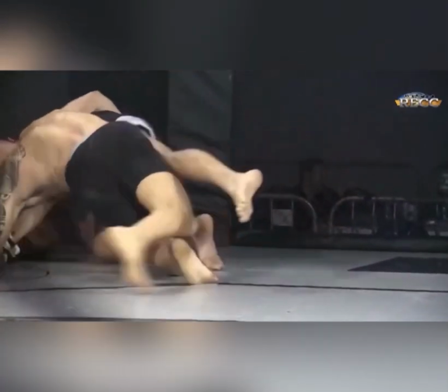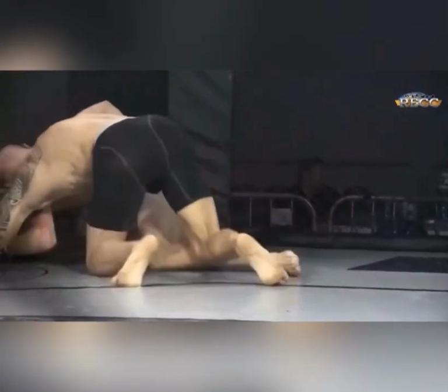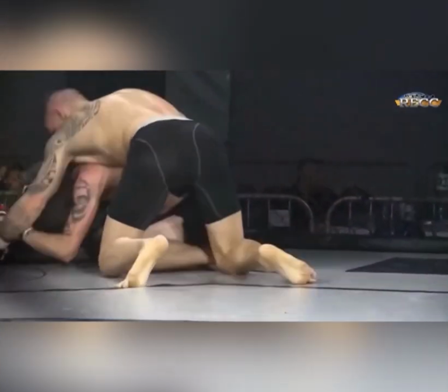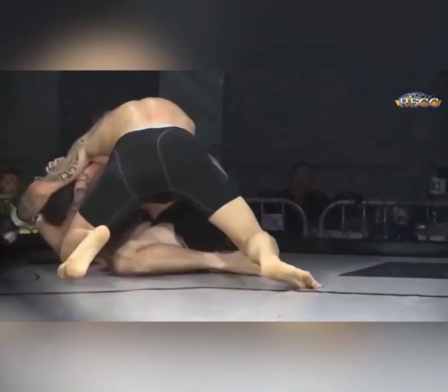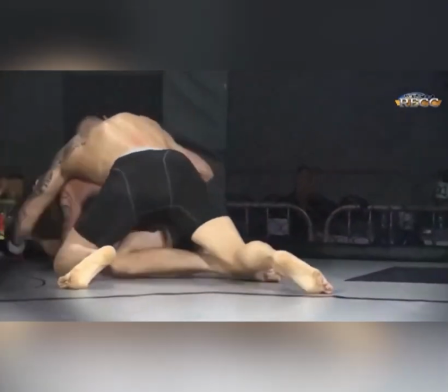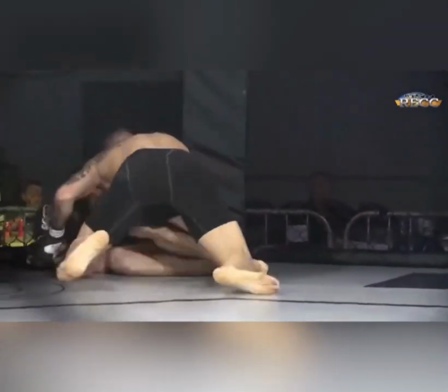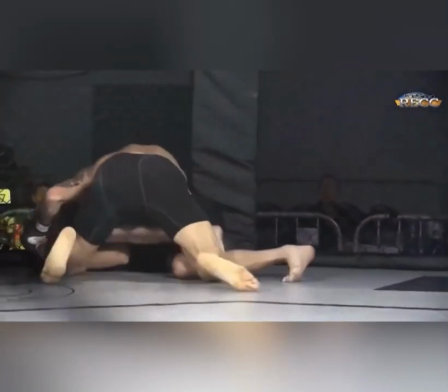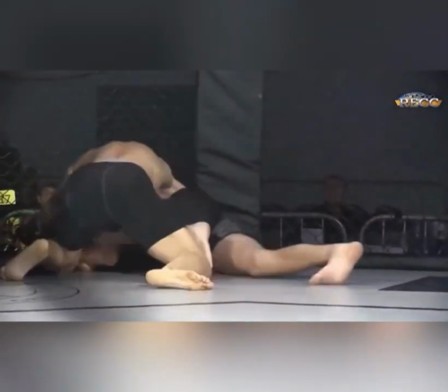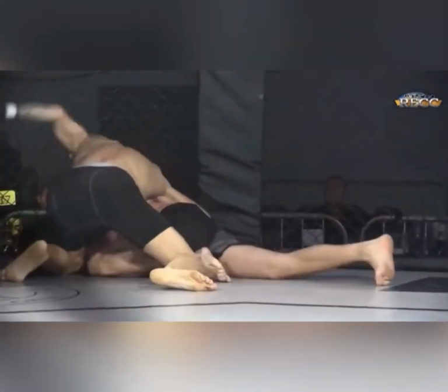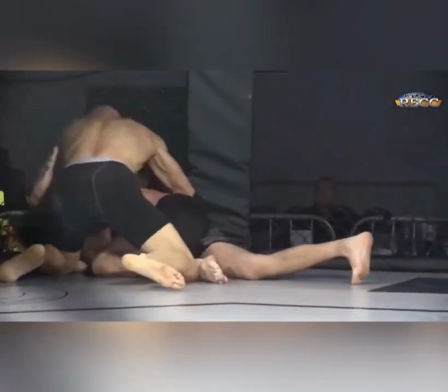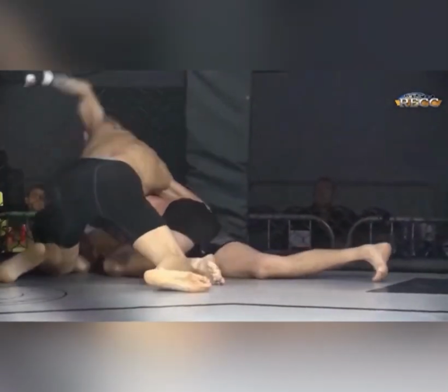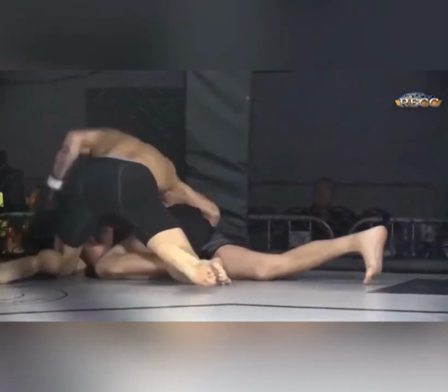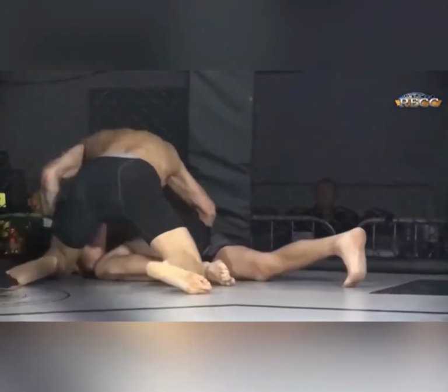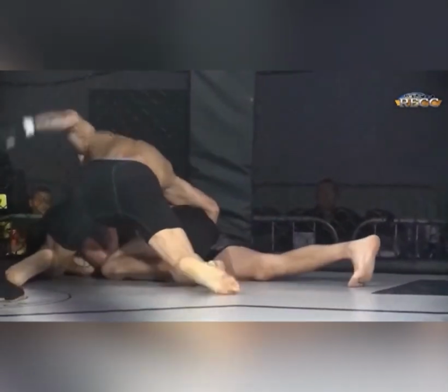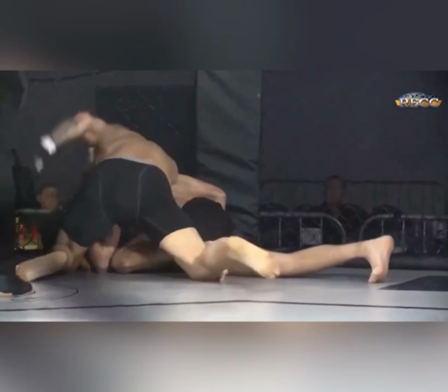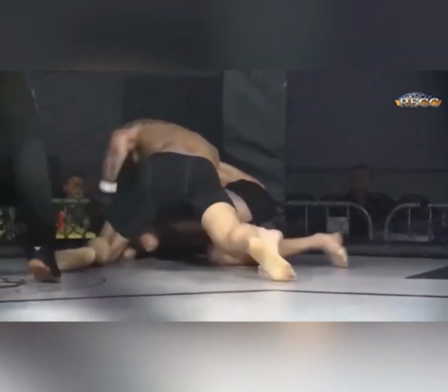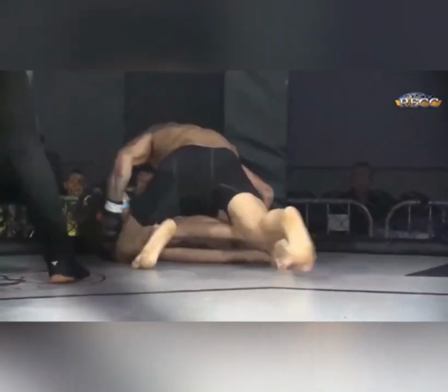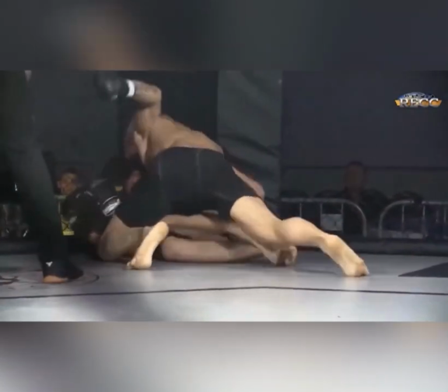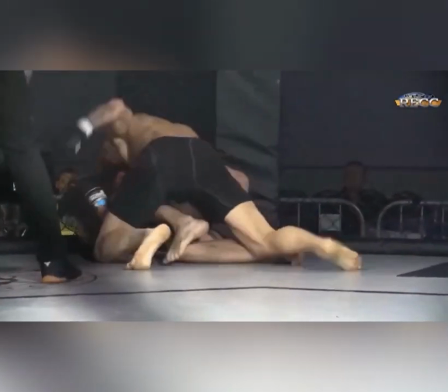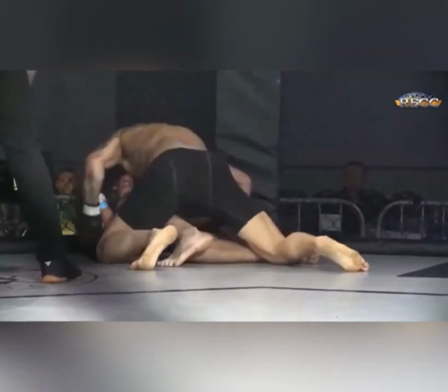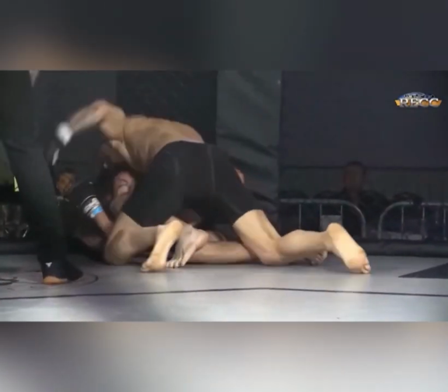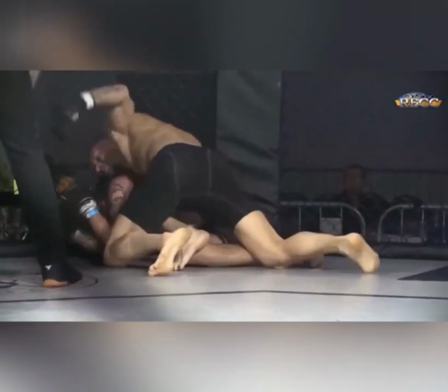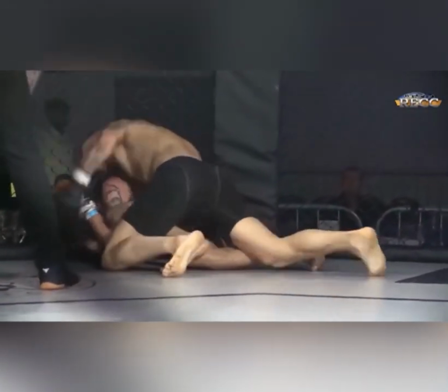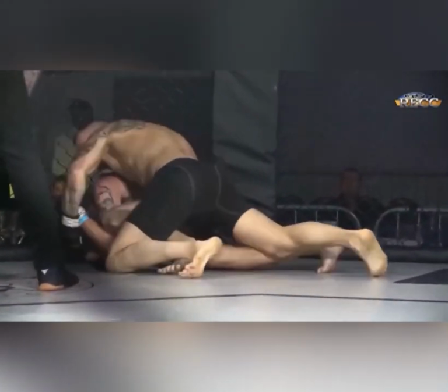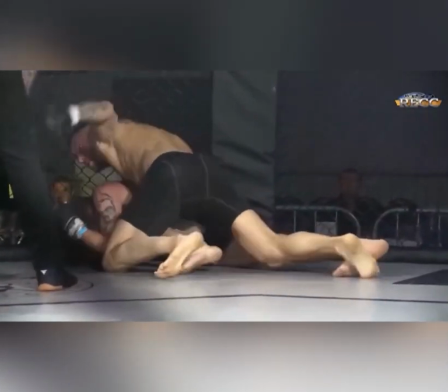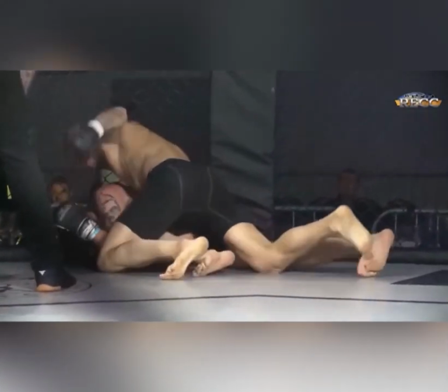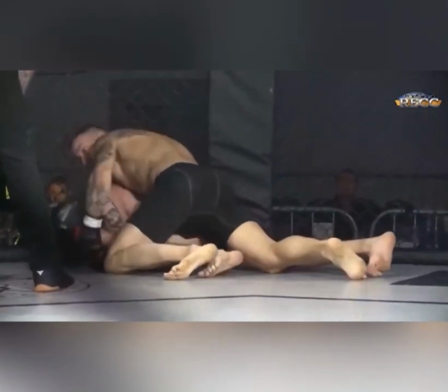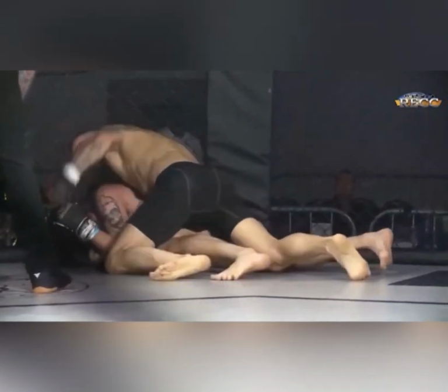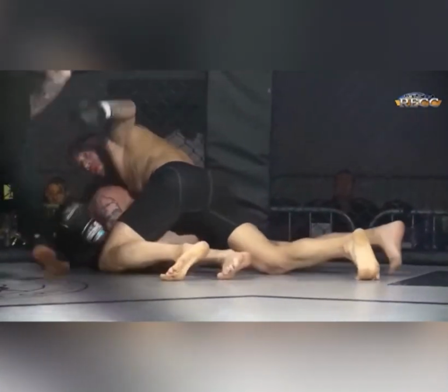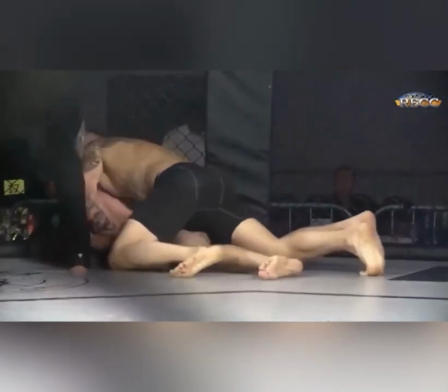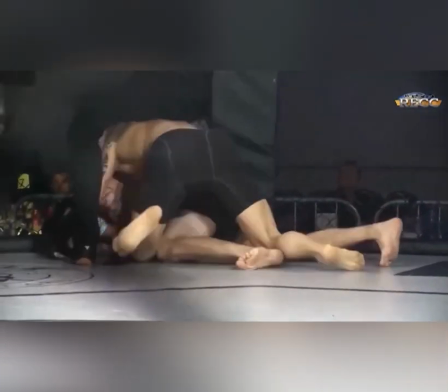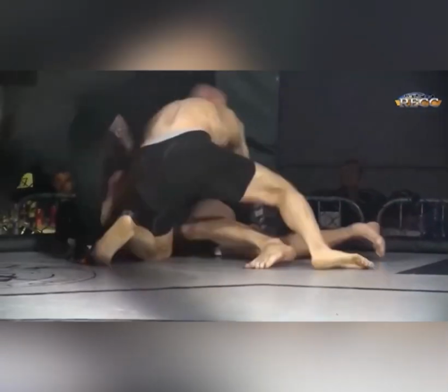Yeah, nice escape there. Takes the back himself, fully reversed the position, slamming that big hammer fist. Looks like he's not moving, he's just not defending himself. Referee's going to stop this — he's just covered up.